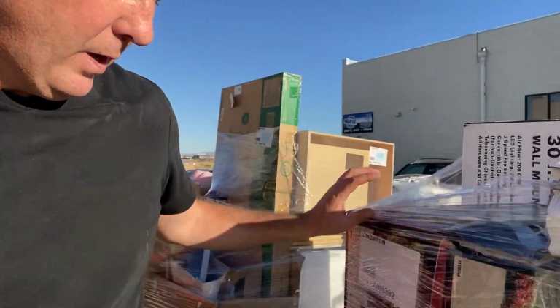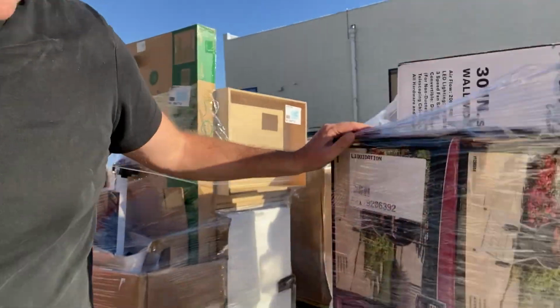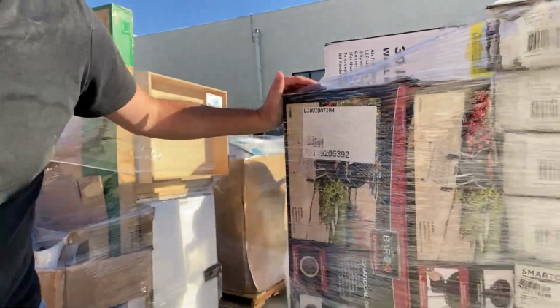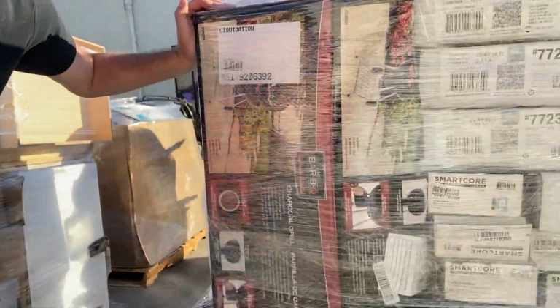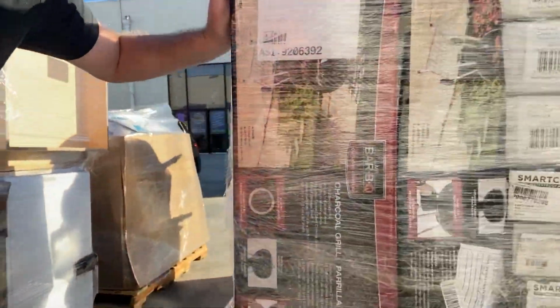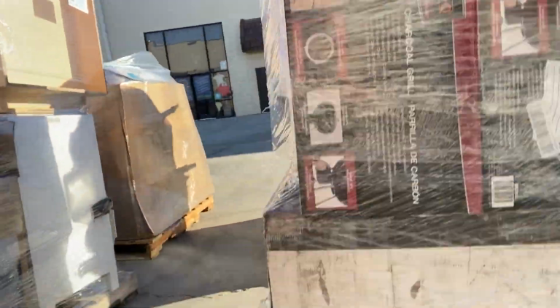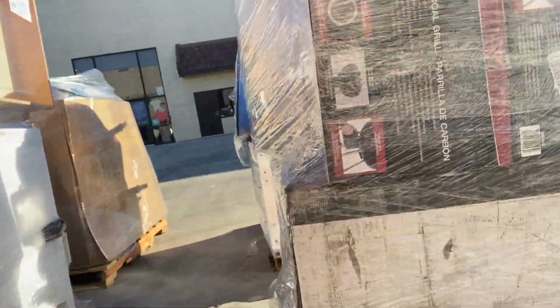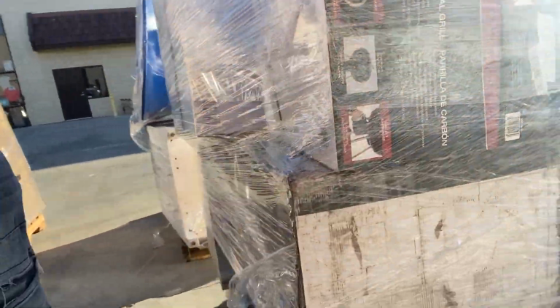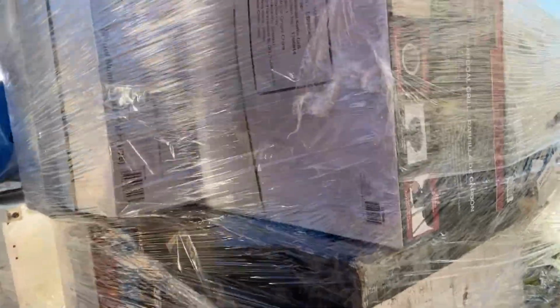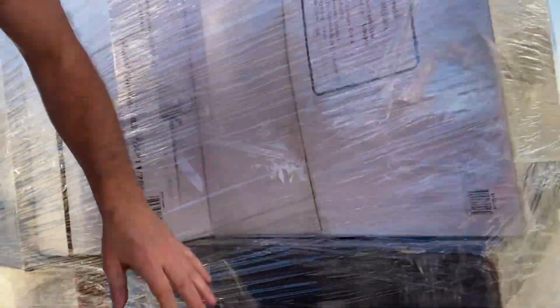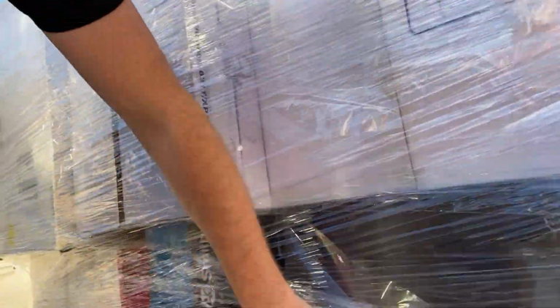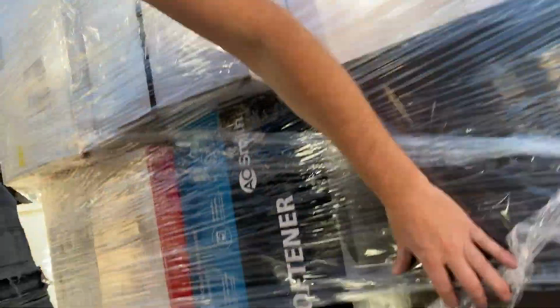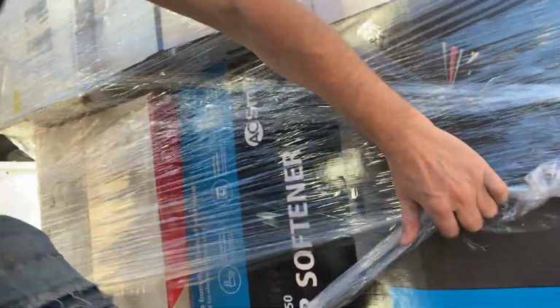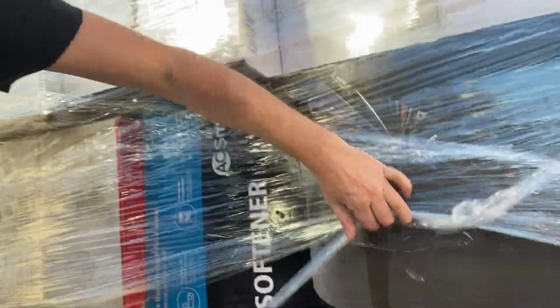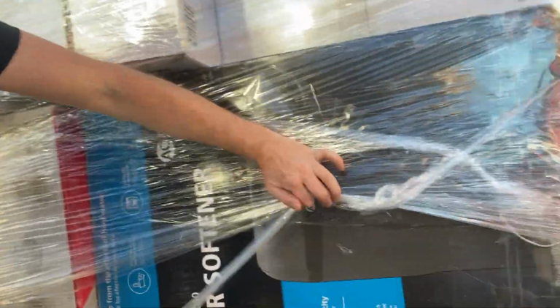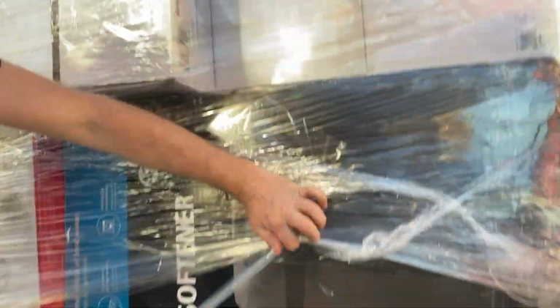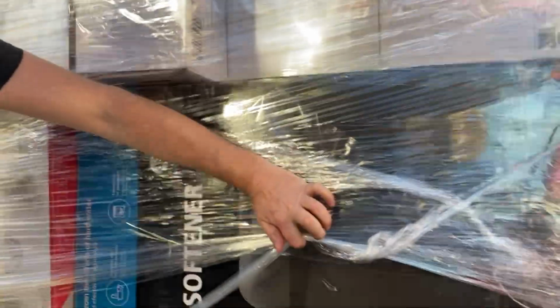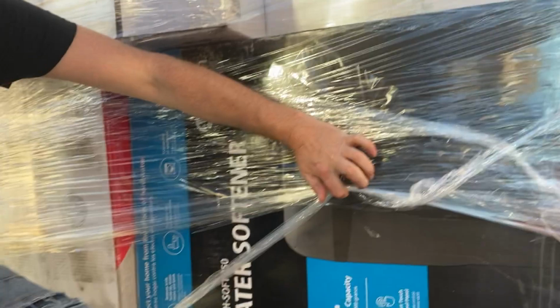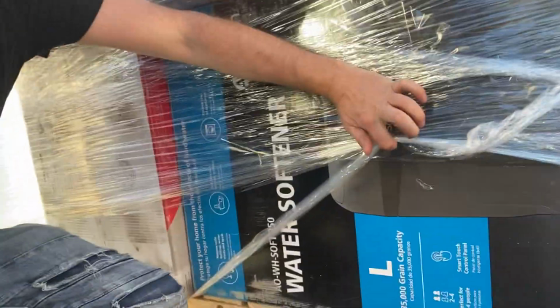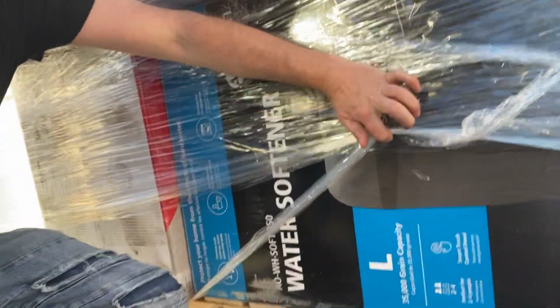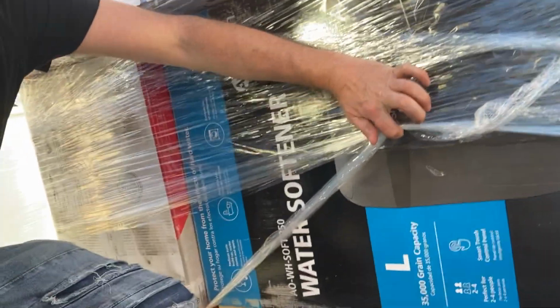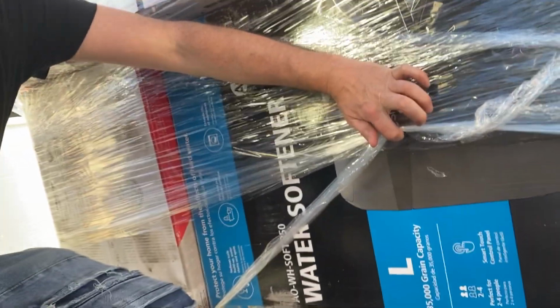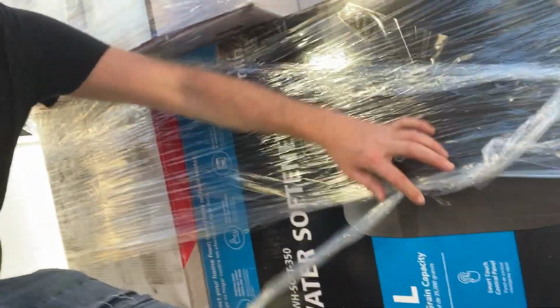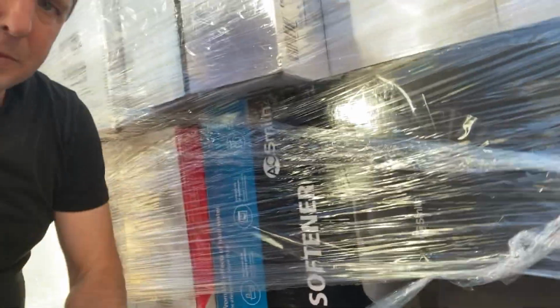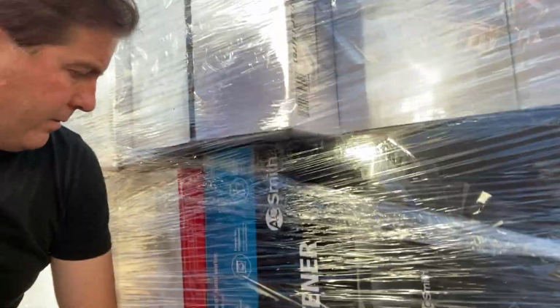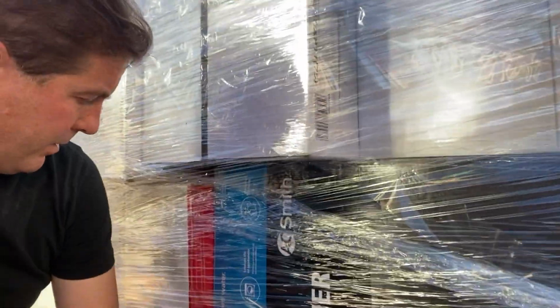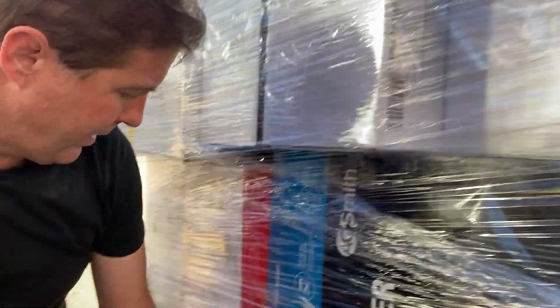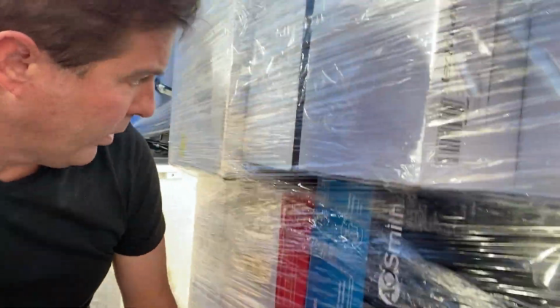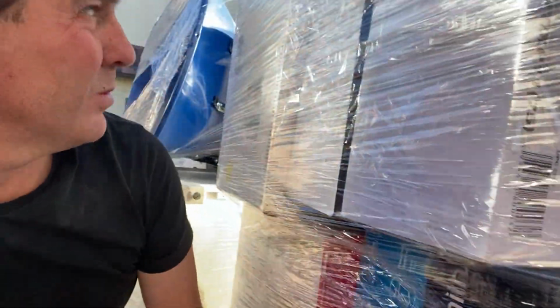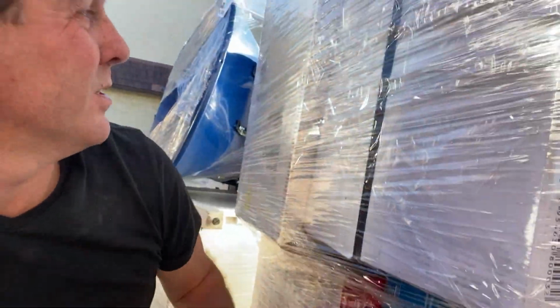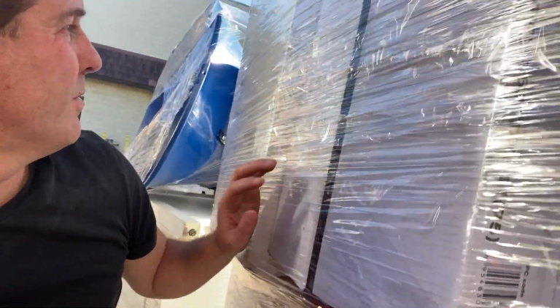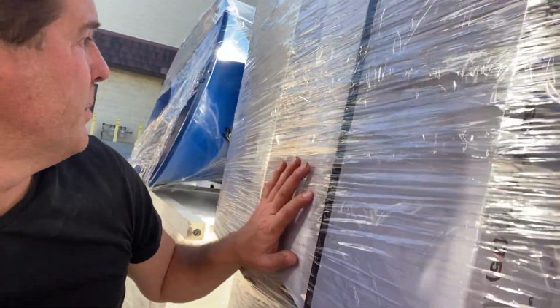You got a barbecue right here. And this is worth a lot of money right here — this is a water softener. That is very expensive, so if that works we could sell that for a lot of money.